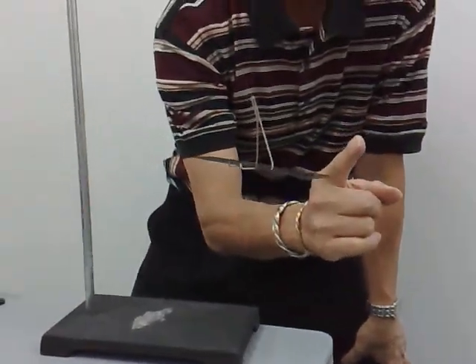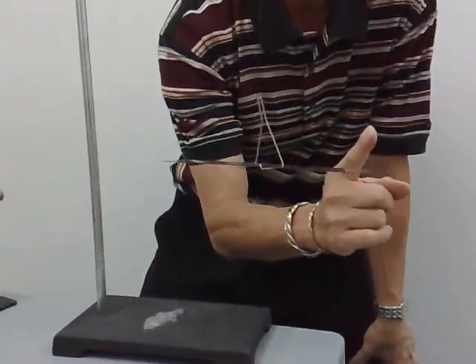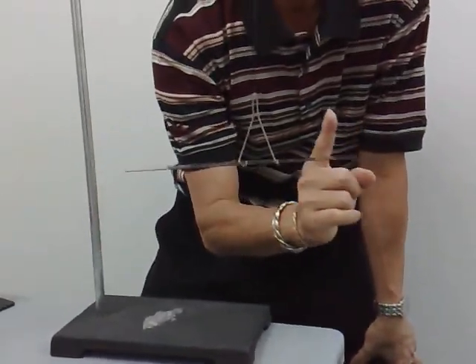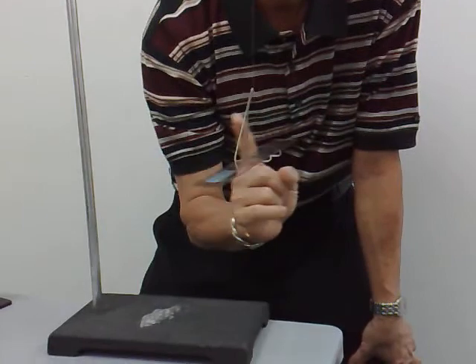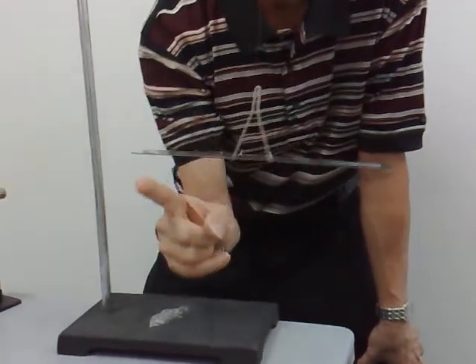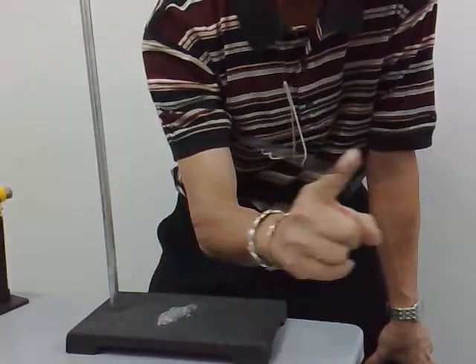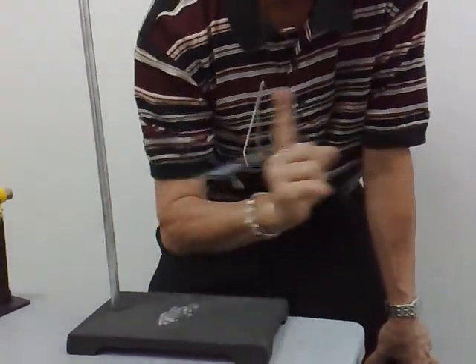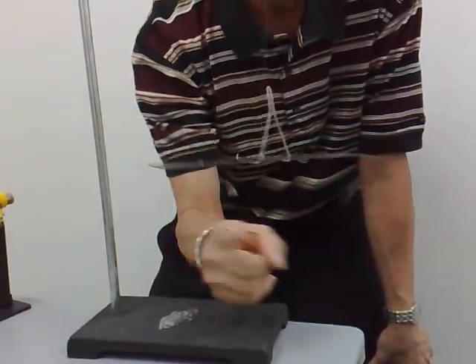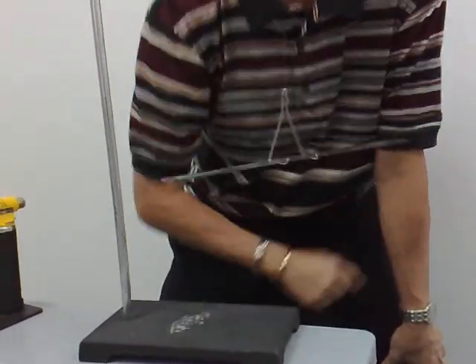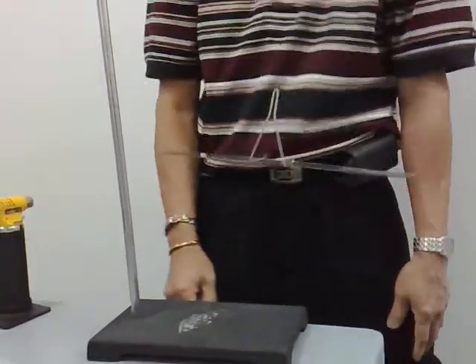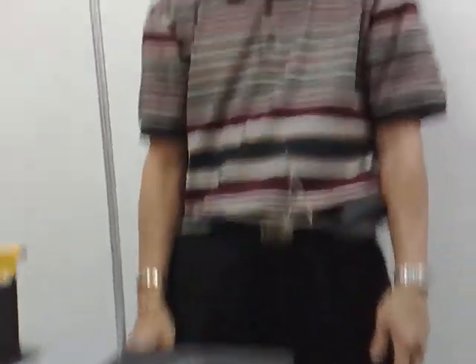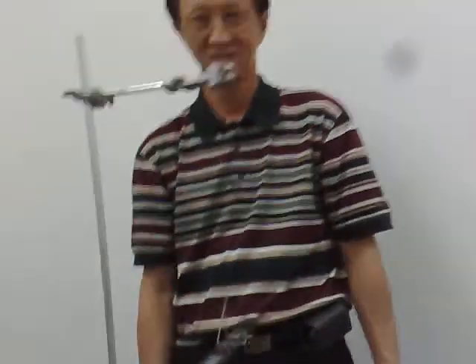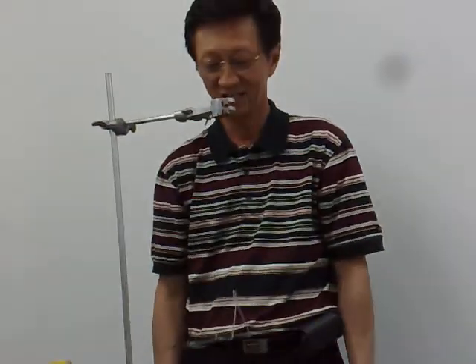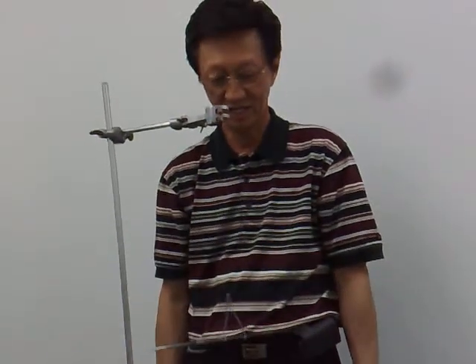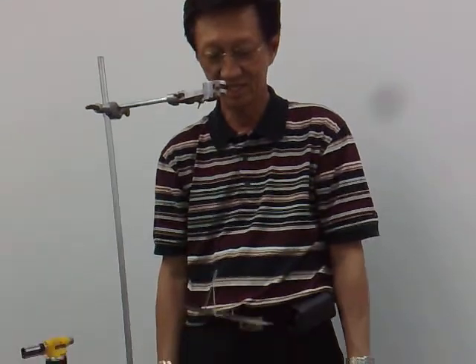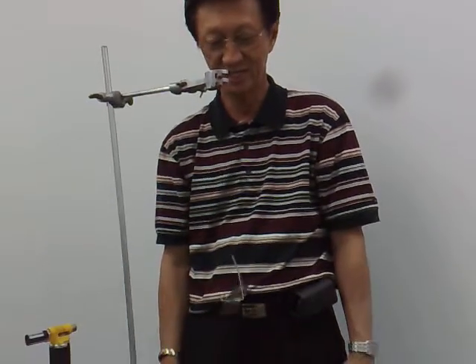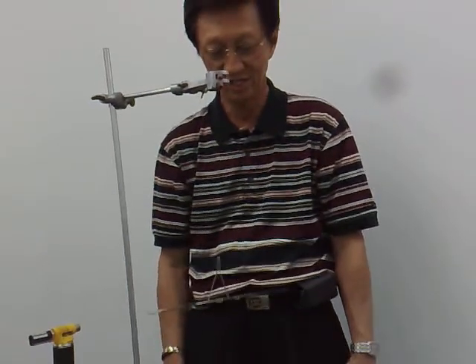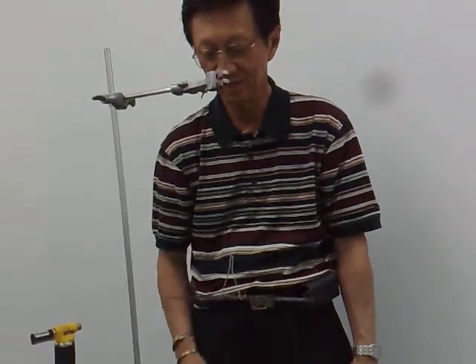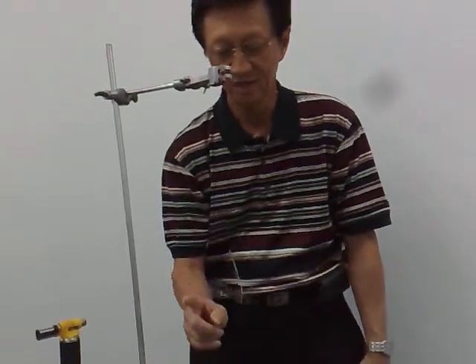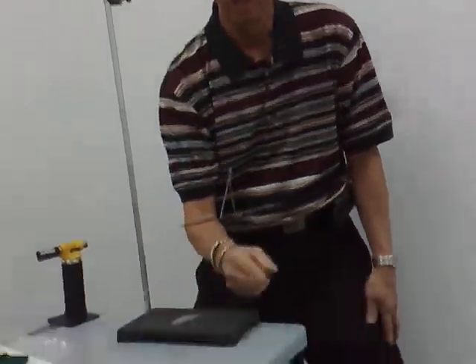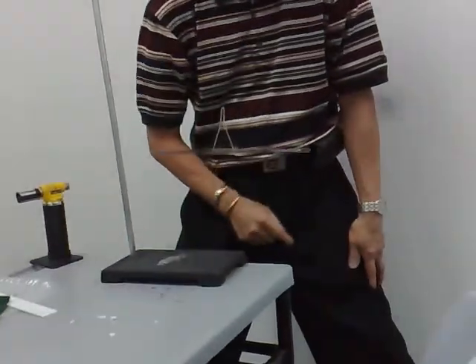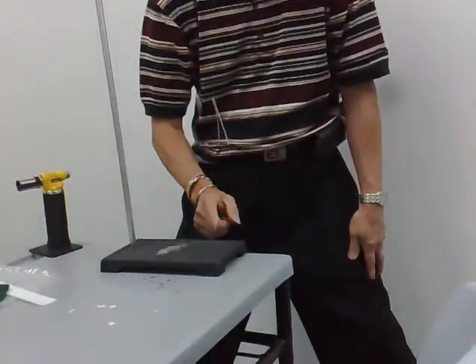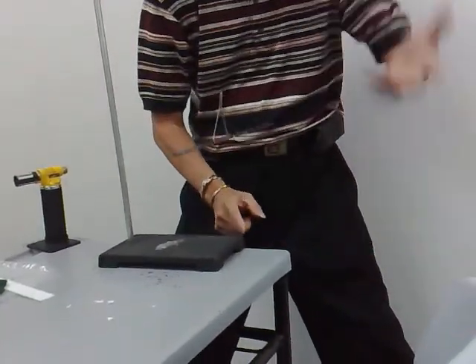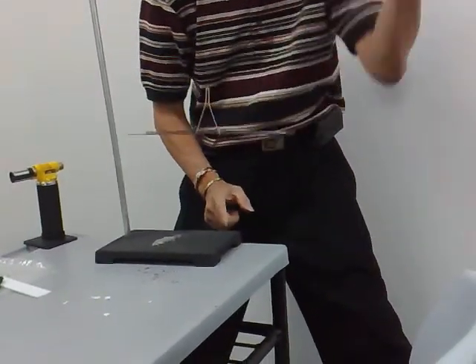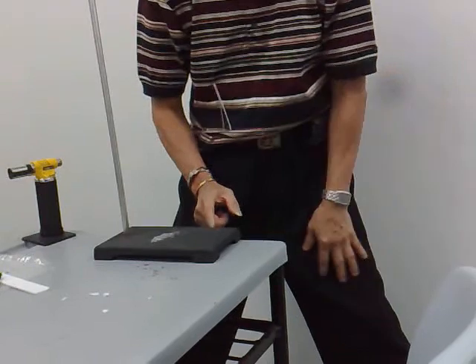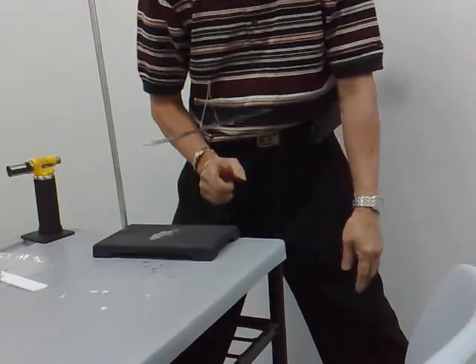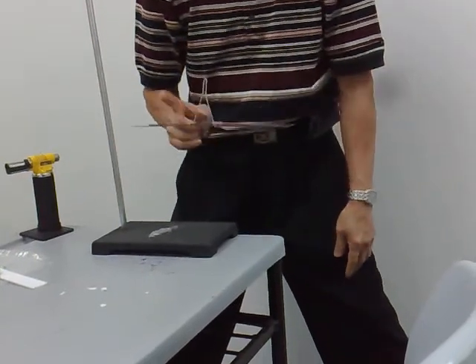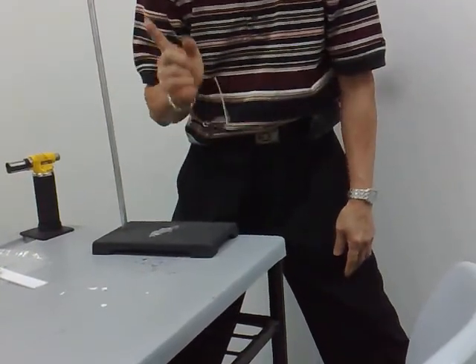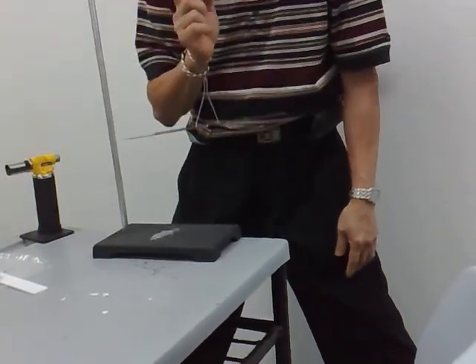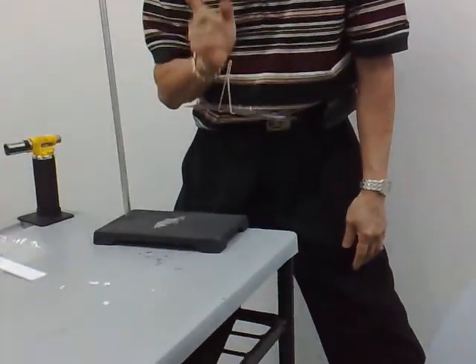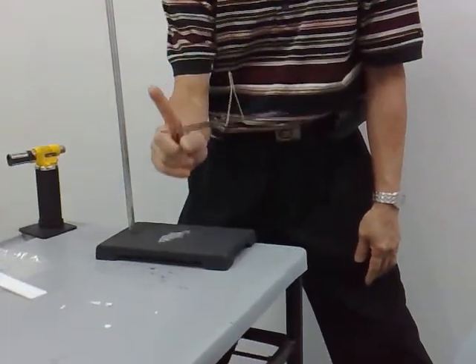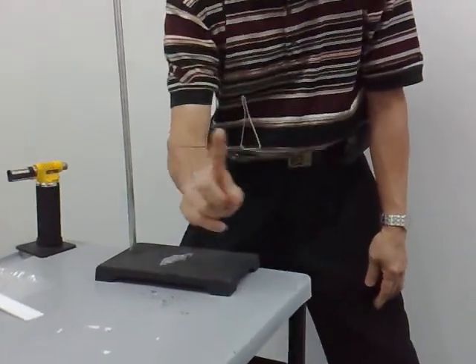Now I can get this to attract — you see? That's what we call qi gong! Let's try it the other way. You want to stand up so you can see — I want to attract it.